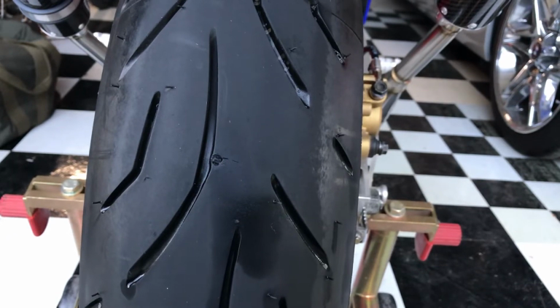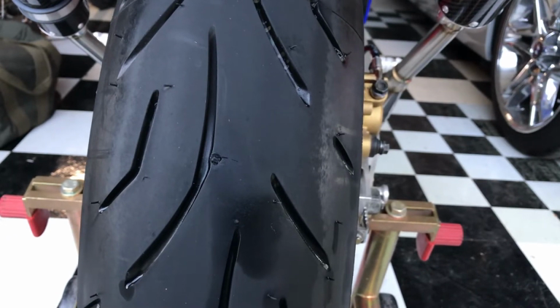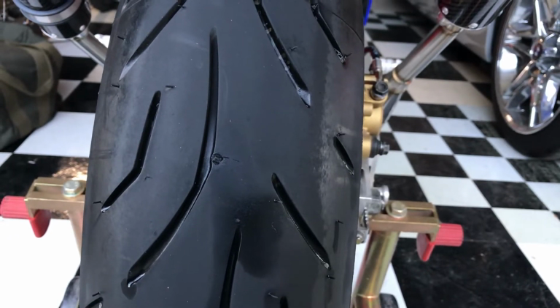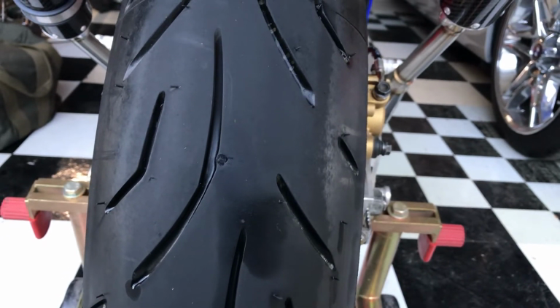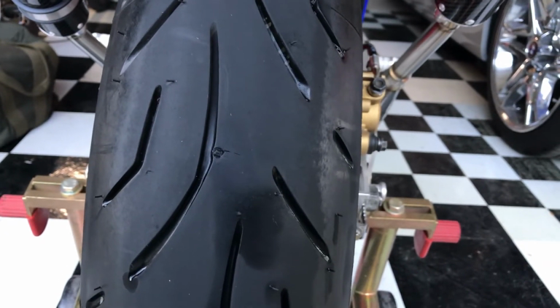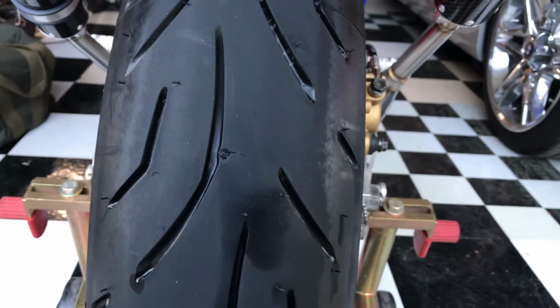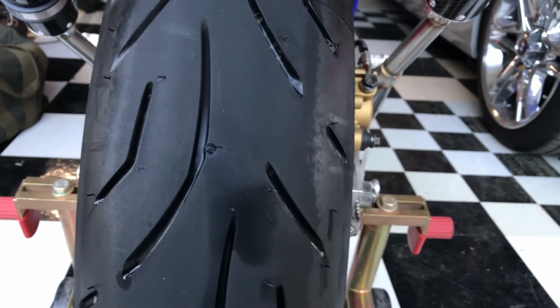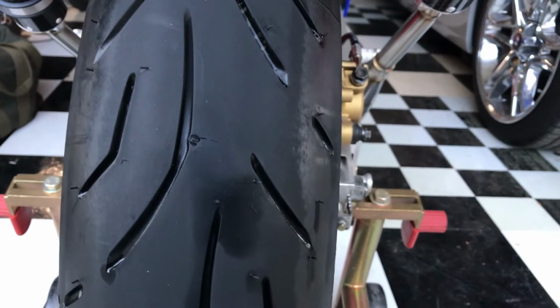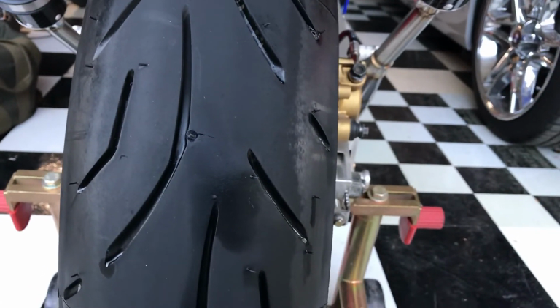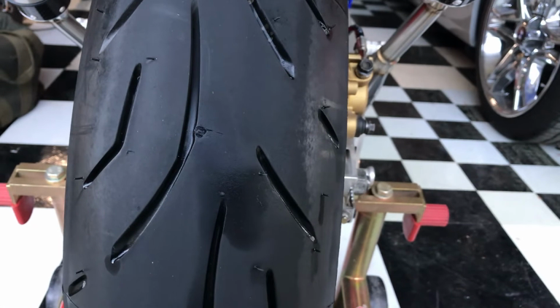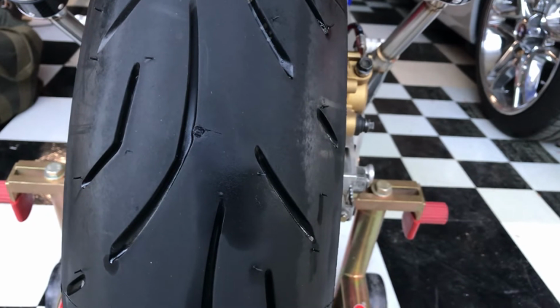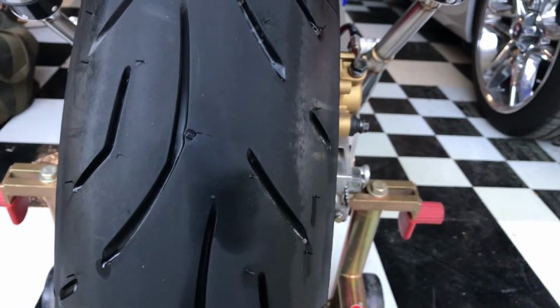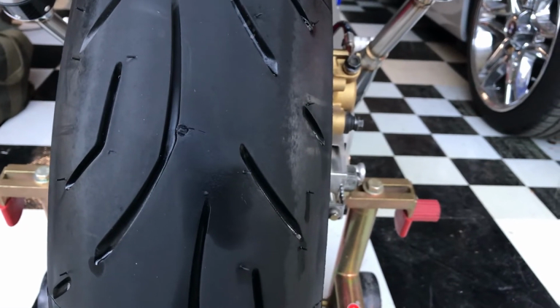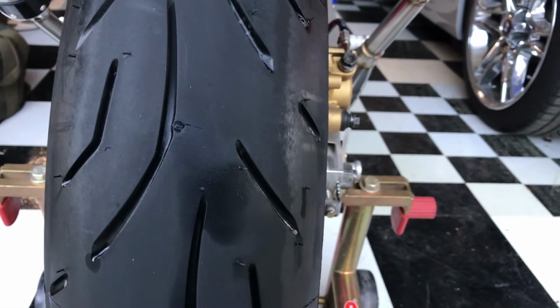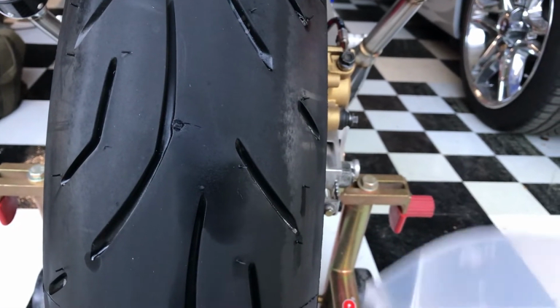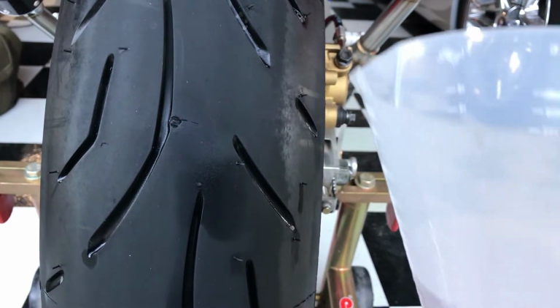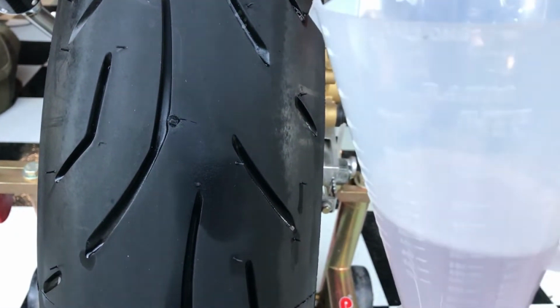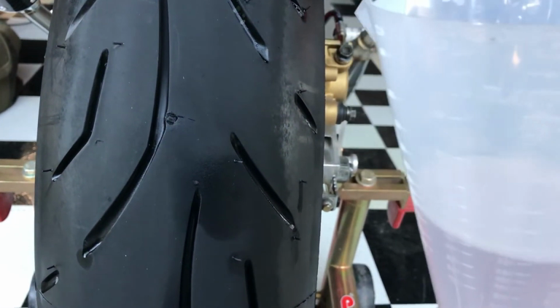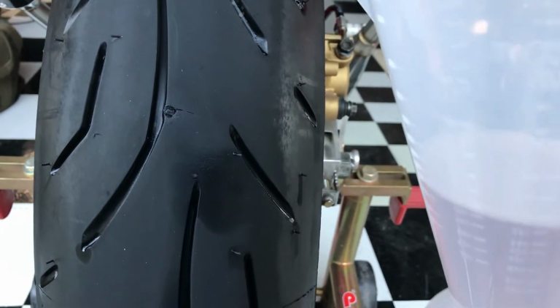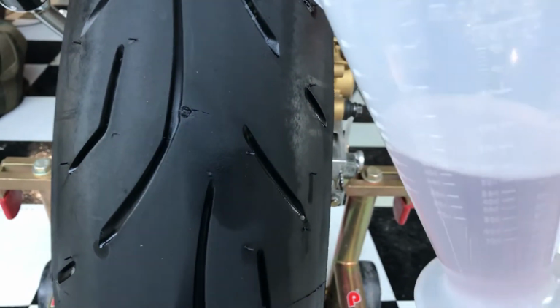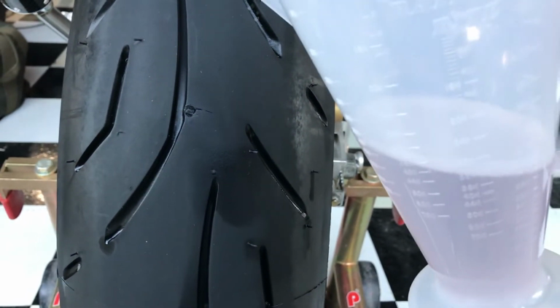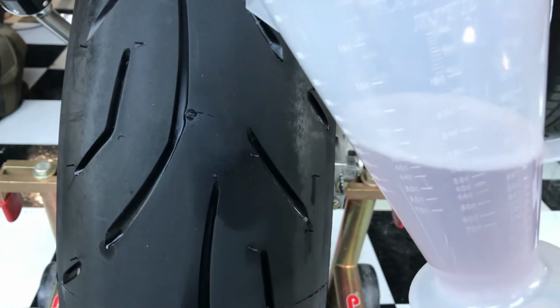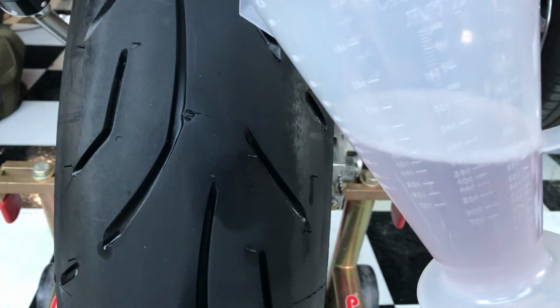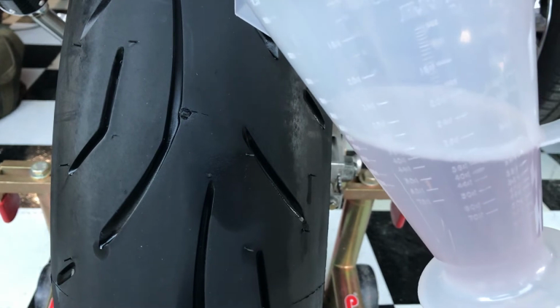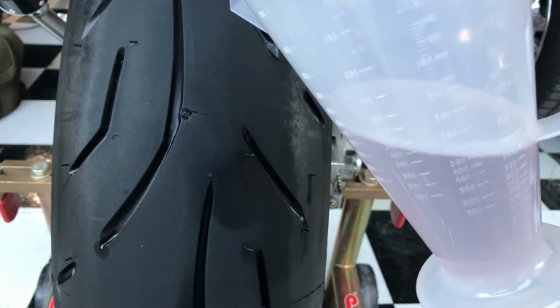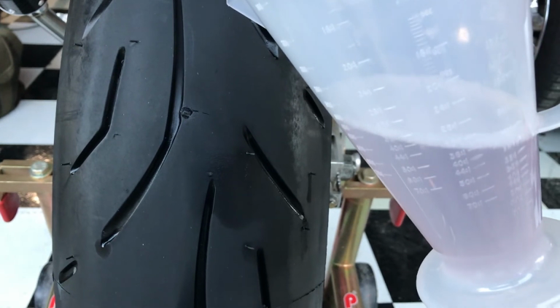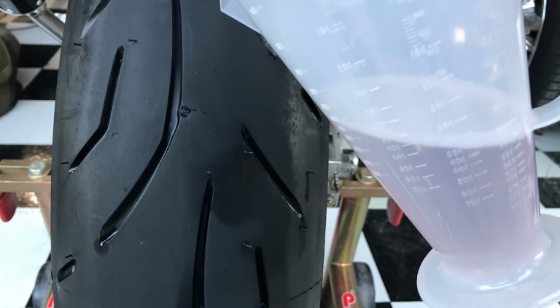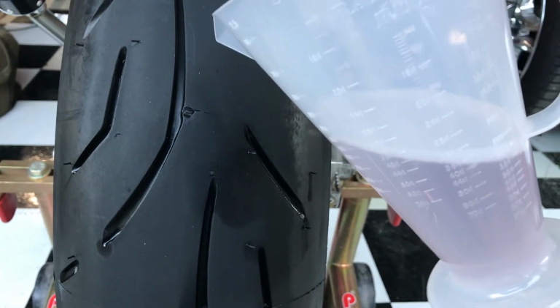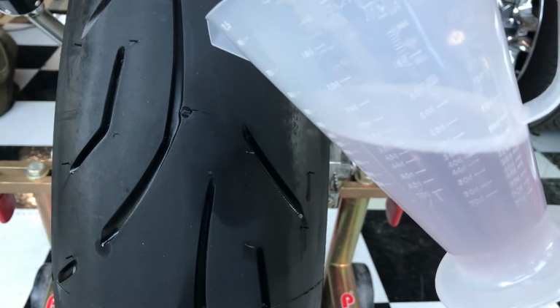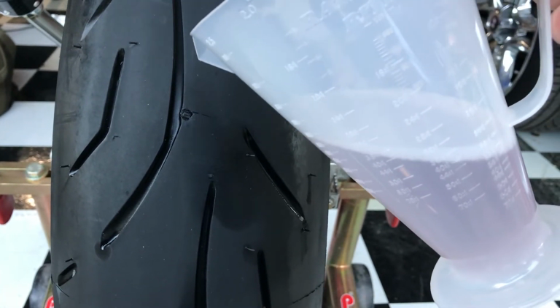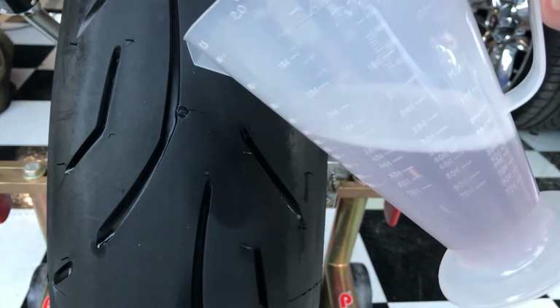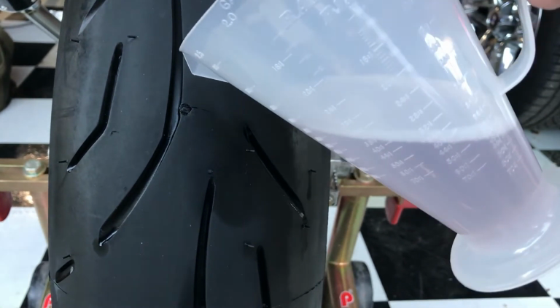I have a flat tire again. I just got this spot repaired about a week or two ago, so I'm gonna check the same spot that they repaired to see if that's why I'm flat.